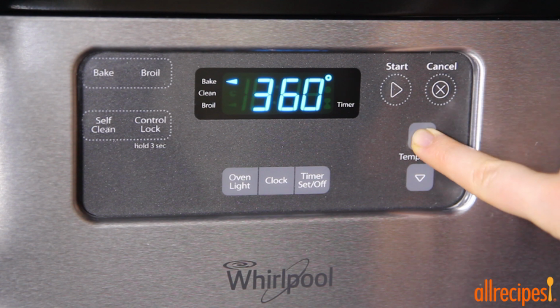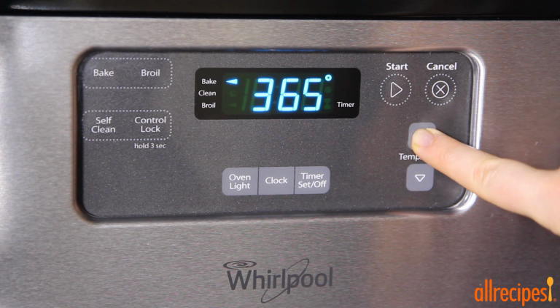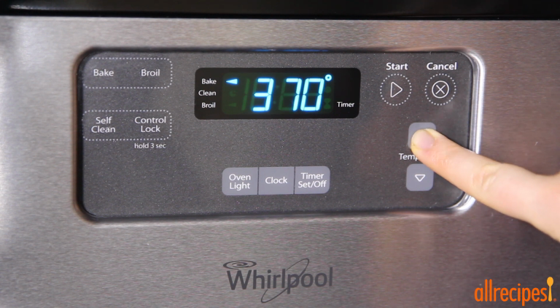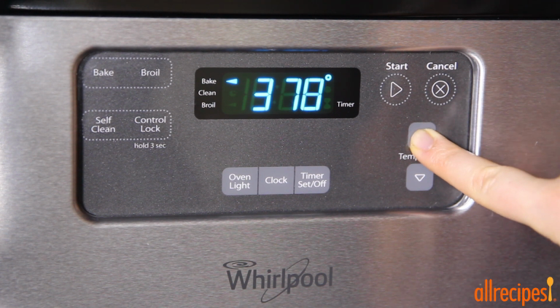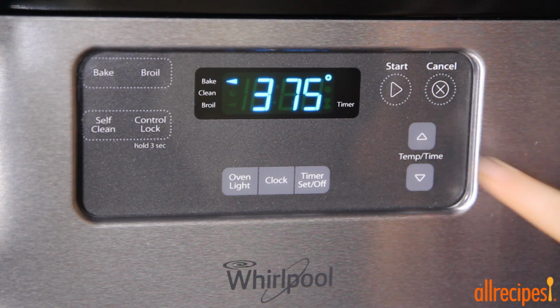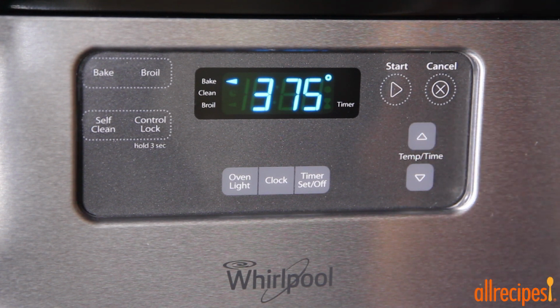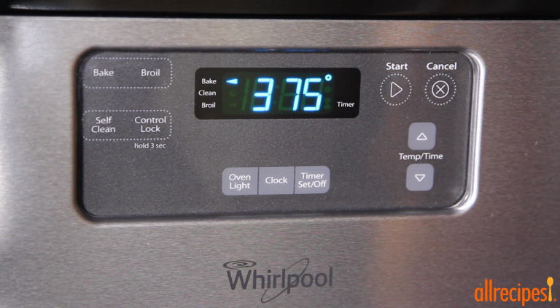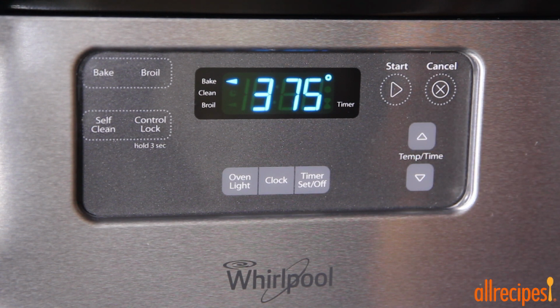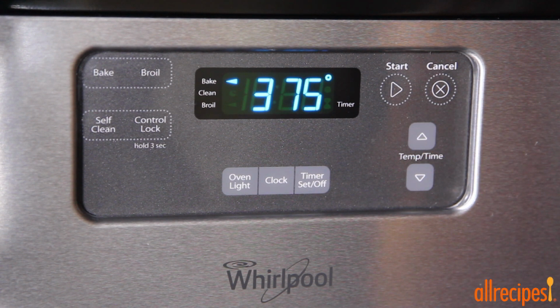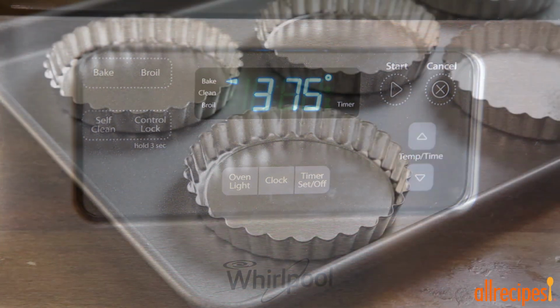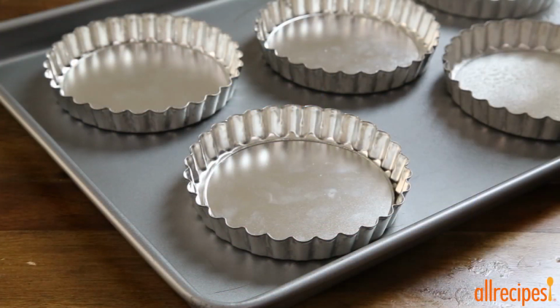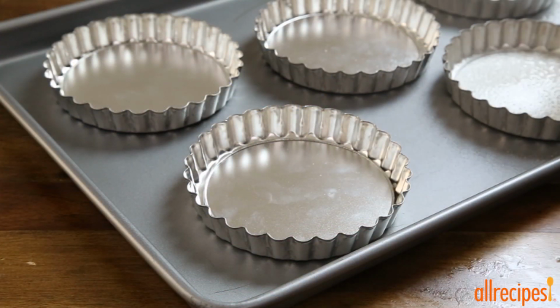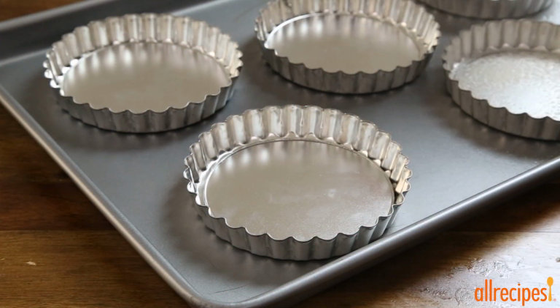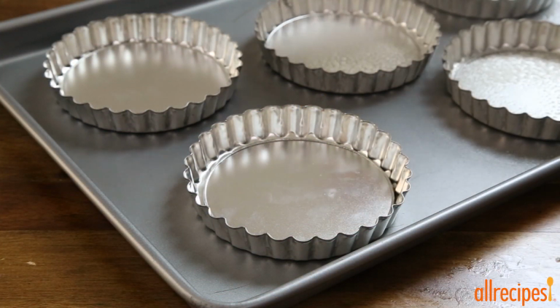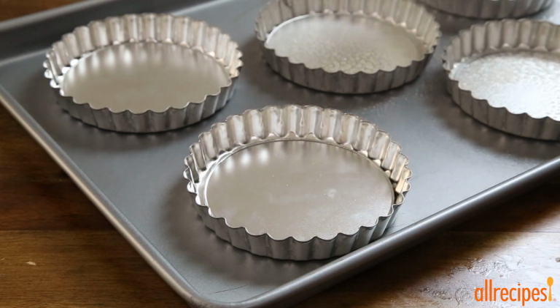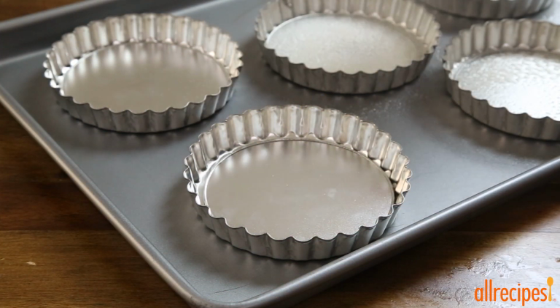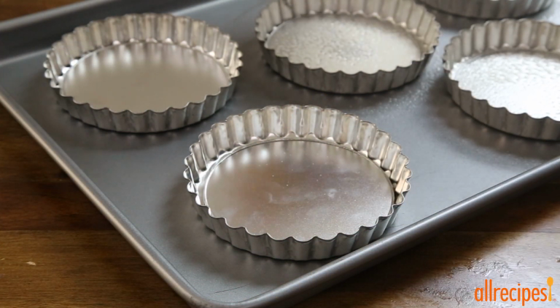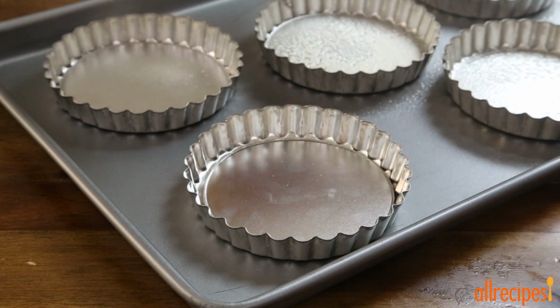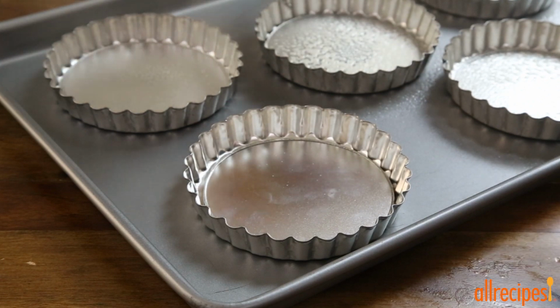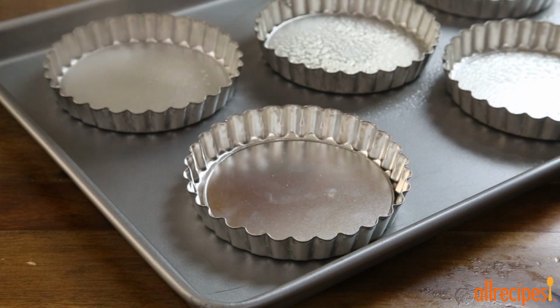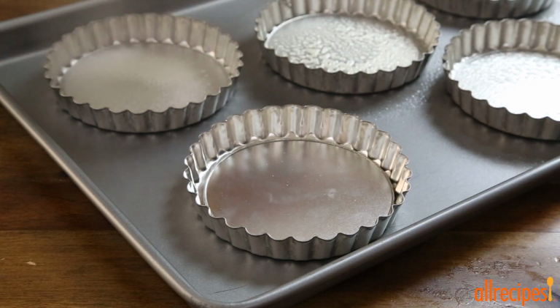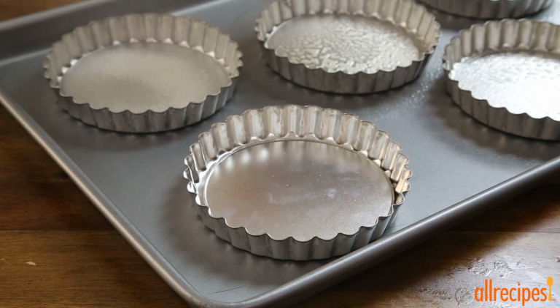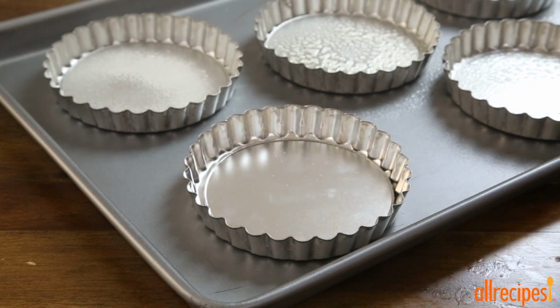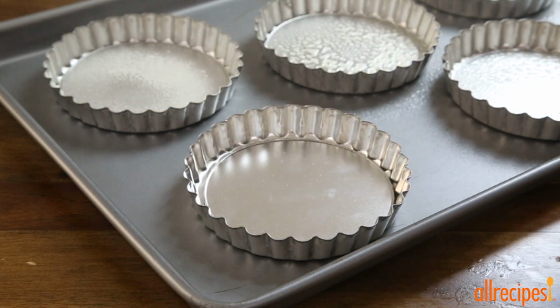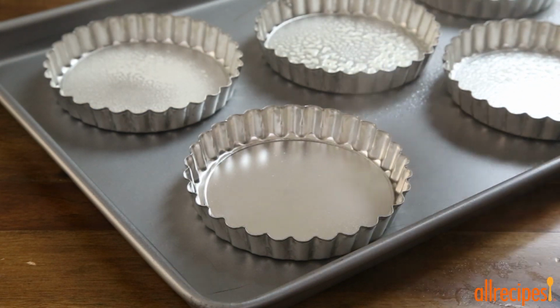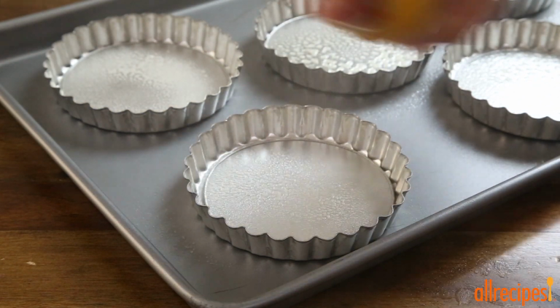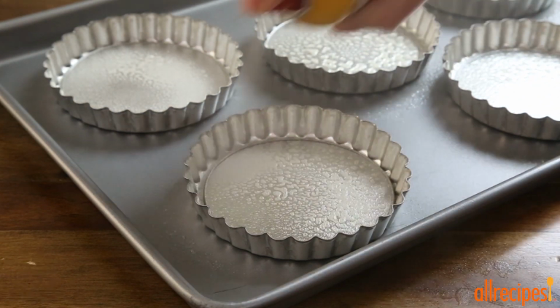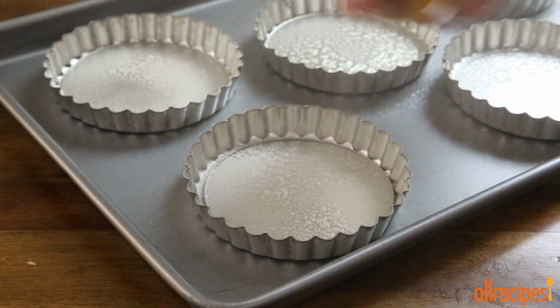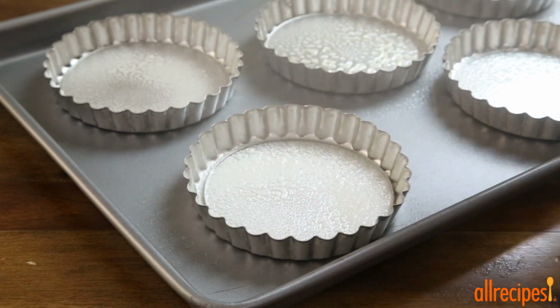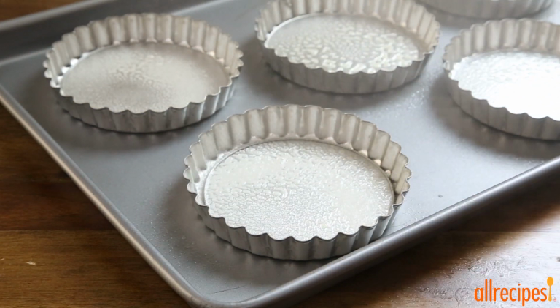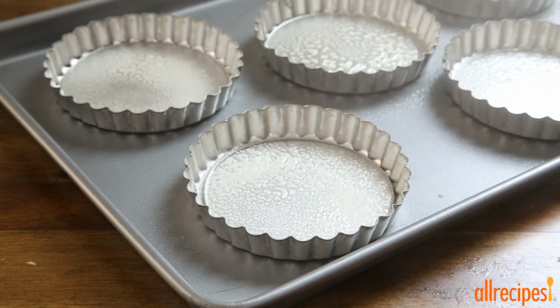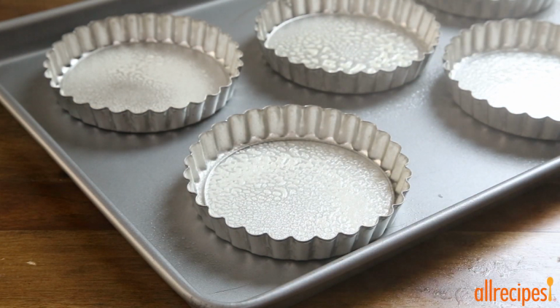We need to preheat the oven to 375 degrees Fahrenheit. Then we're going to lightly coat 12 tartlet pans with nonstick cooking spray and place them on a baking sheet.